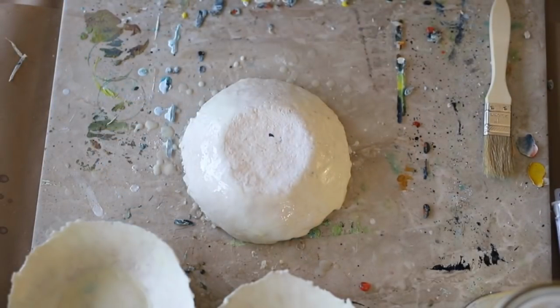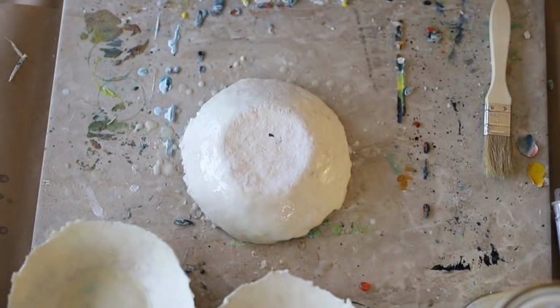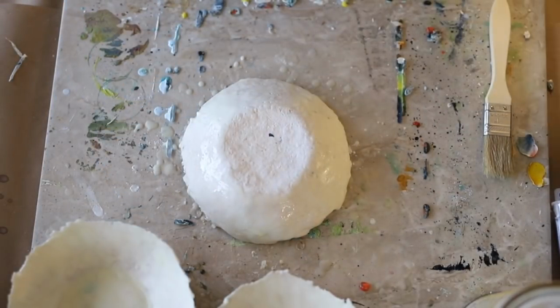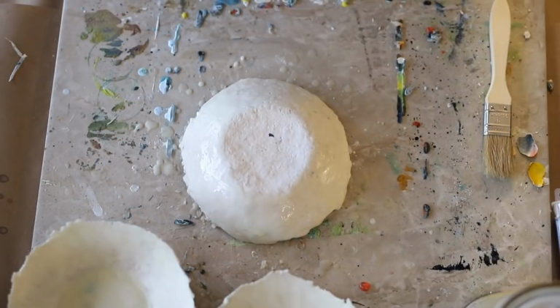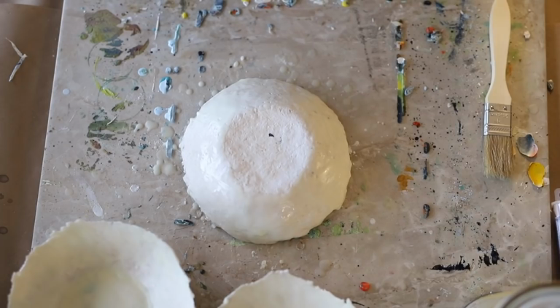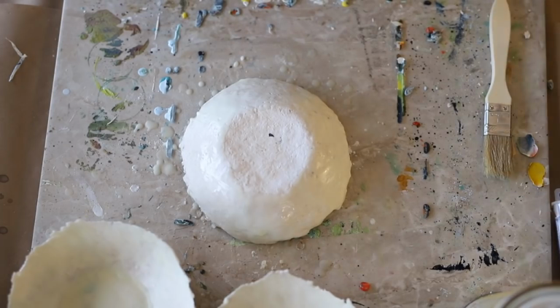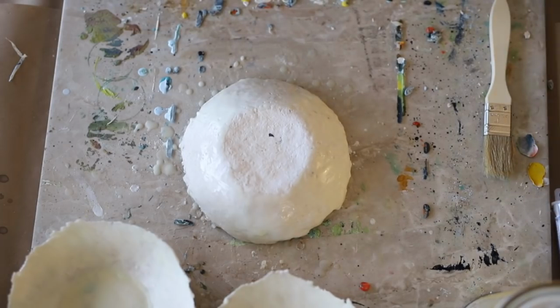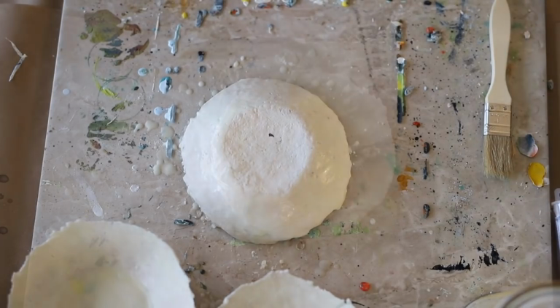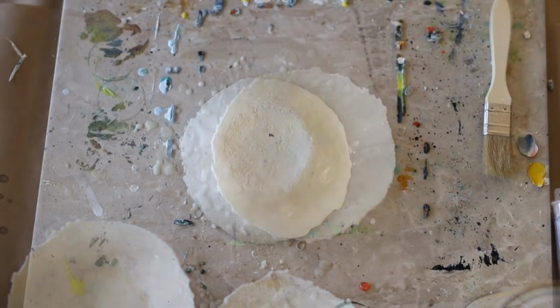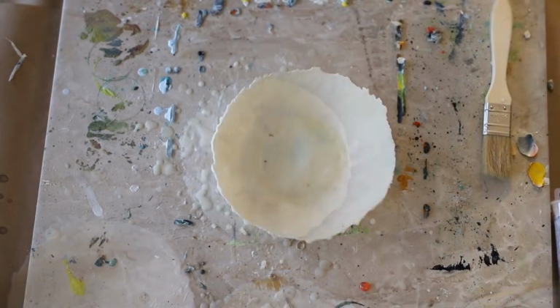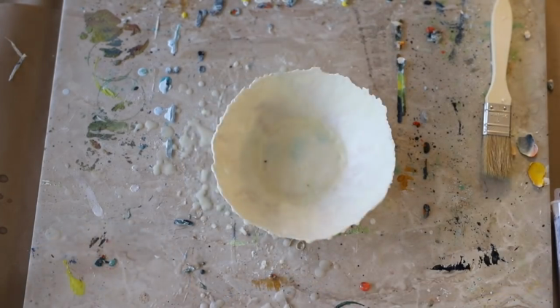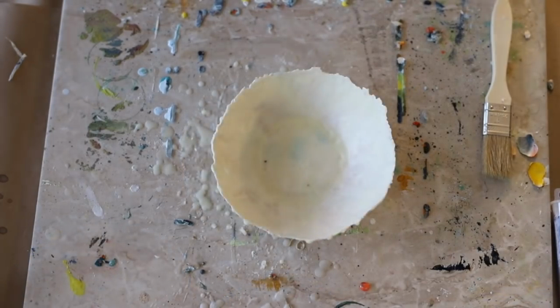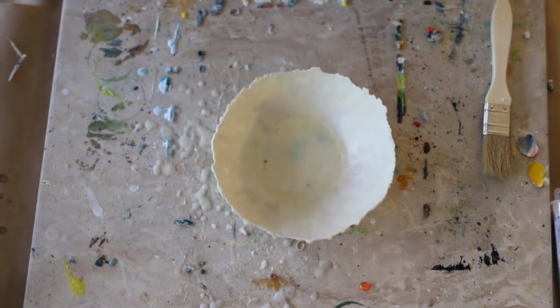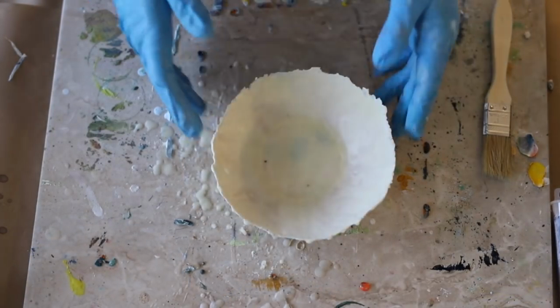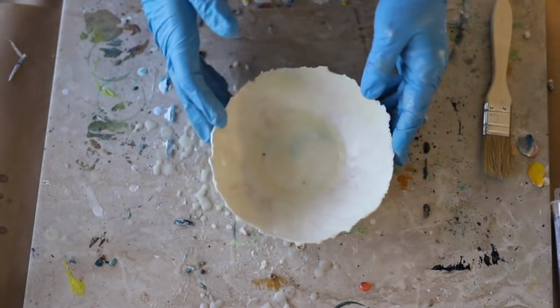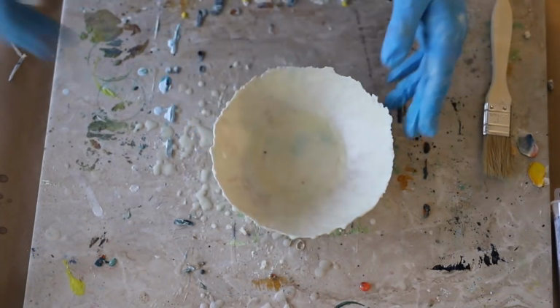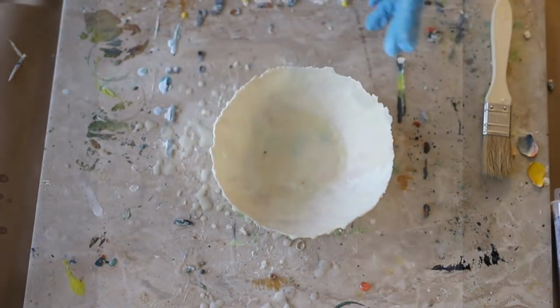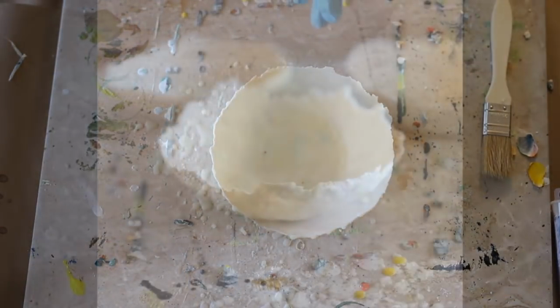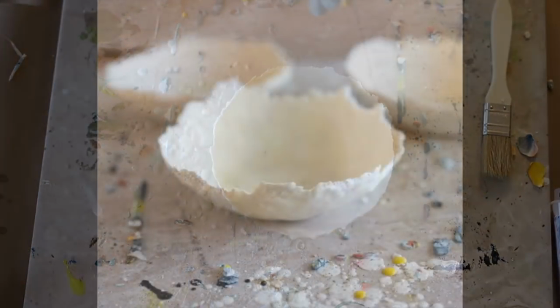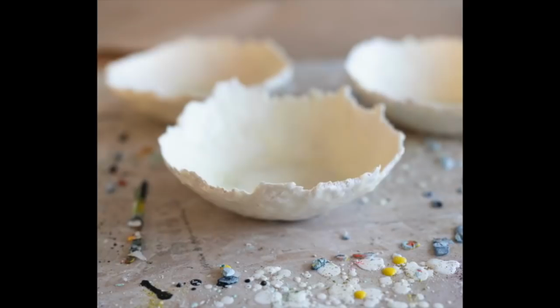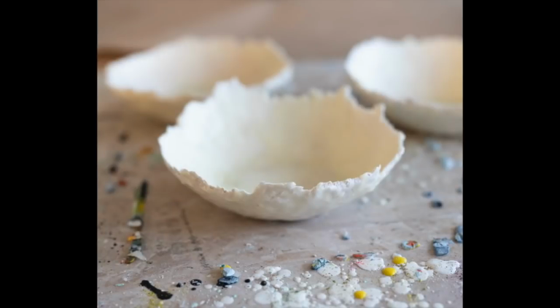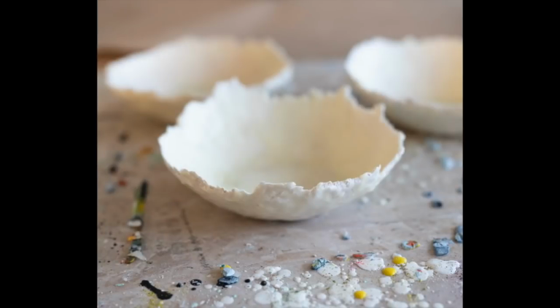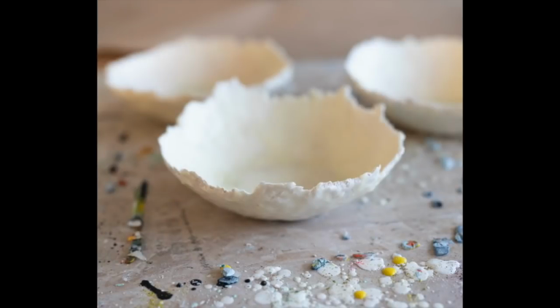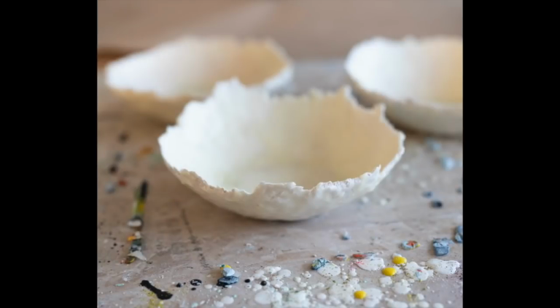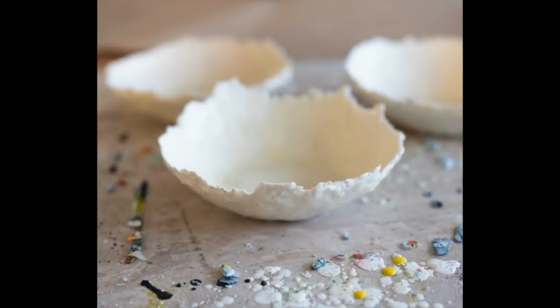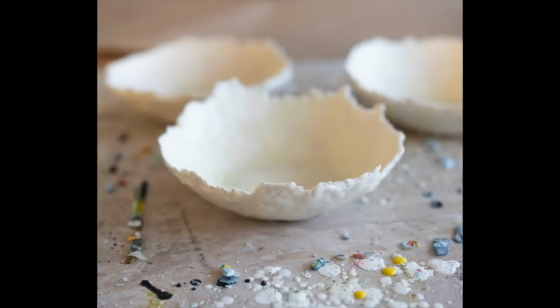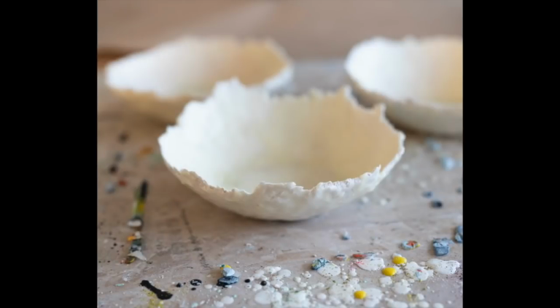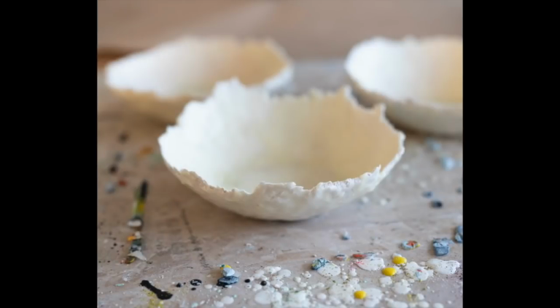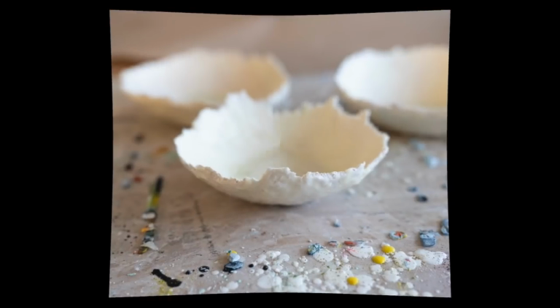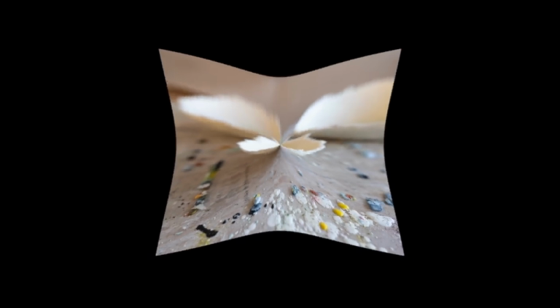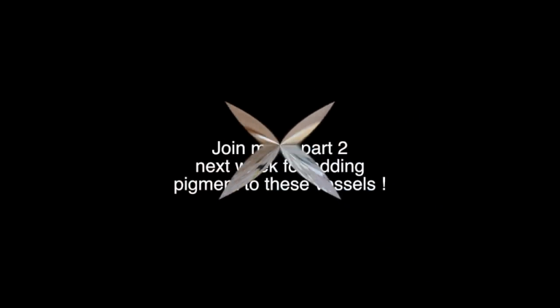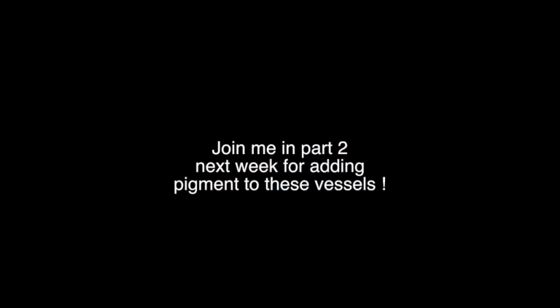If you'd like to see one way of painting these bowls, I'll be doing it in next week's Wax on Wednesdays video in part two. Have a great week, guys! Happy Wax on Wednesday.